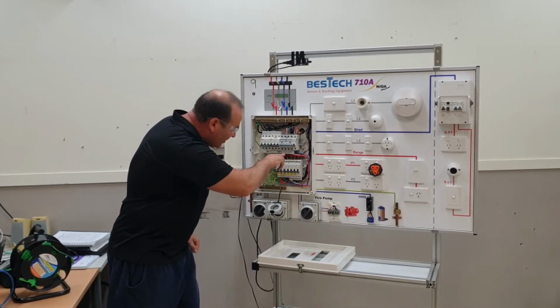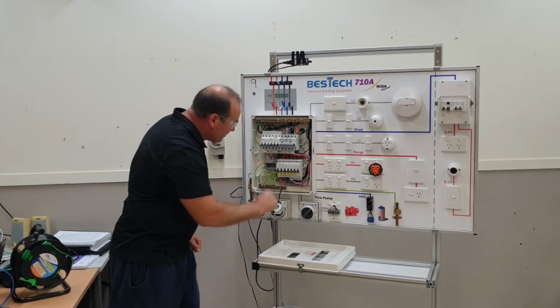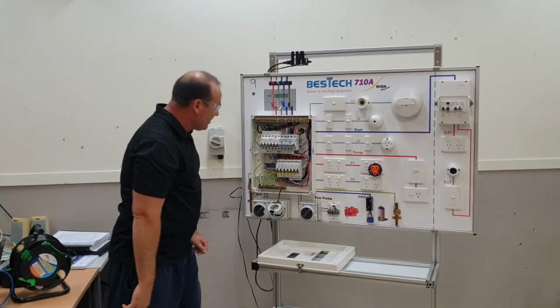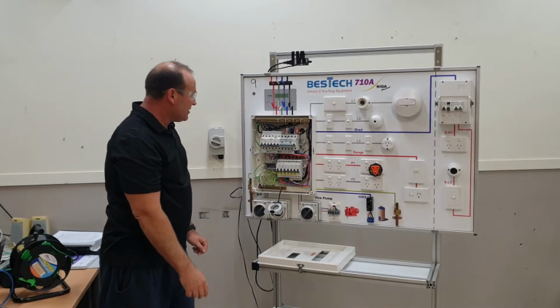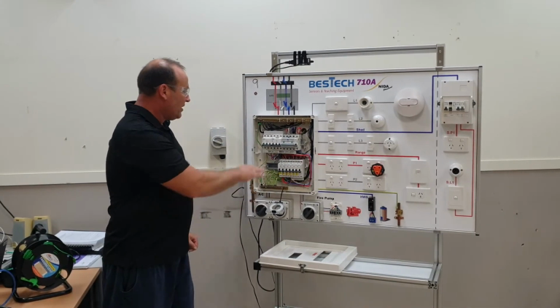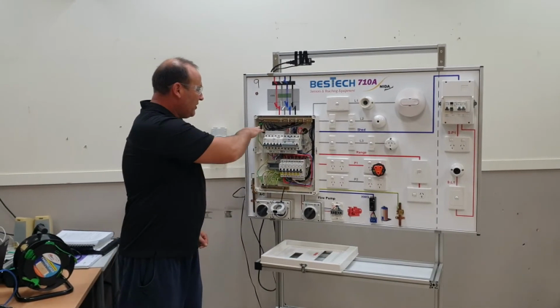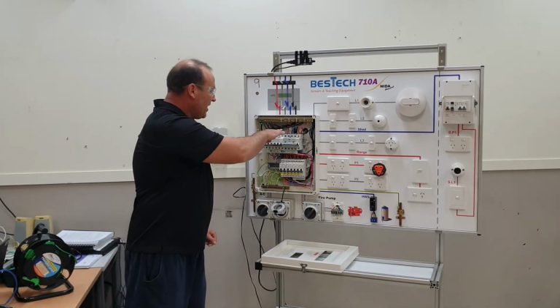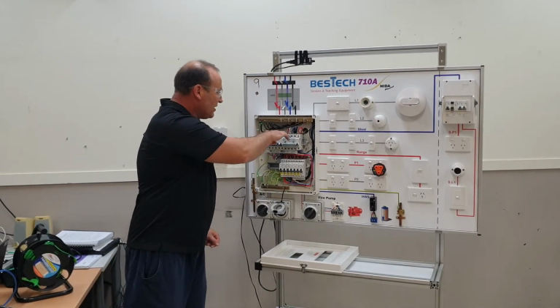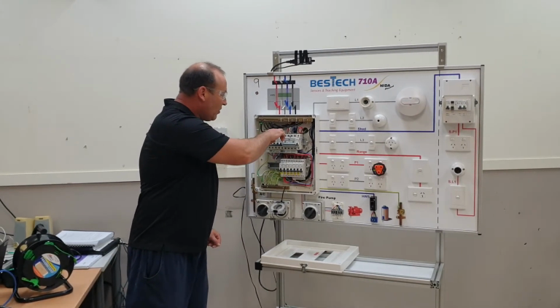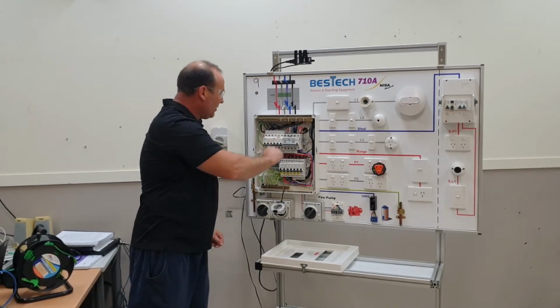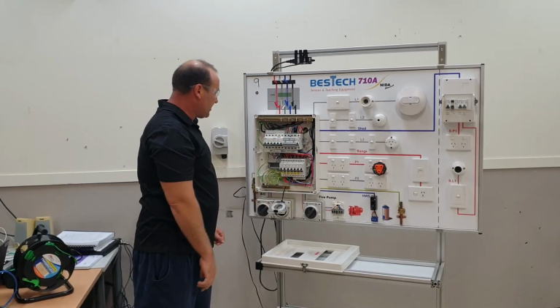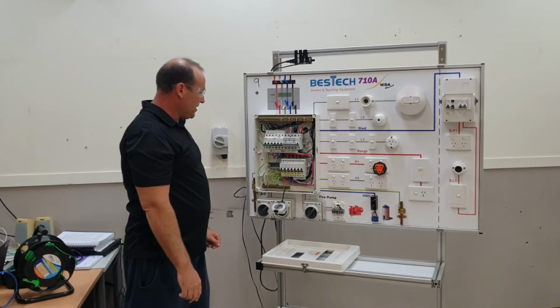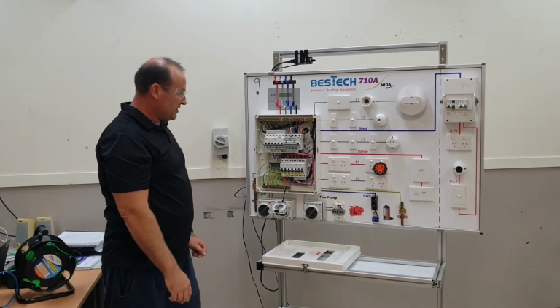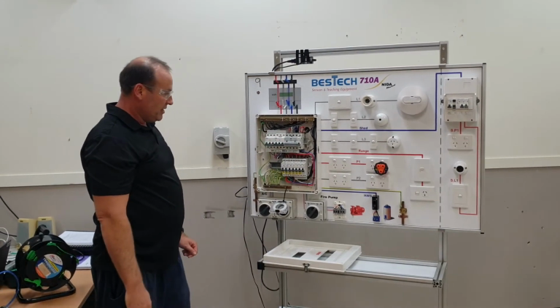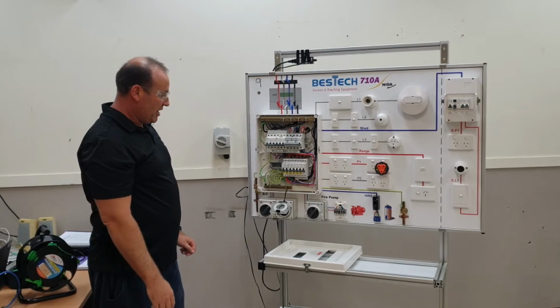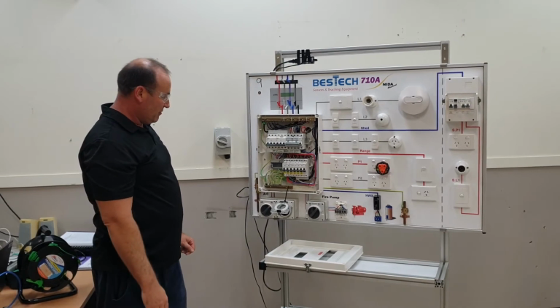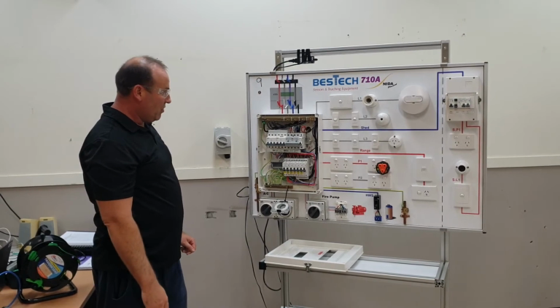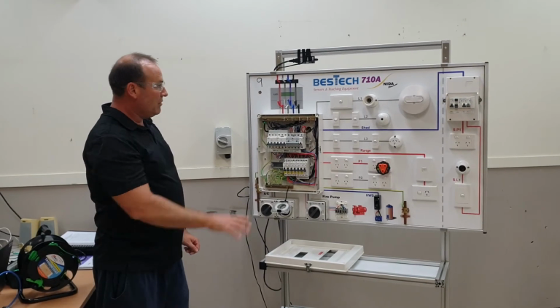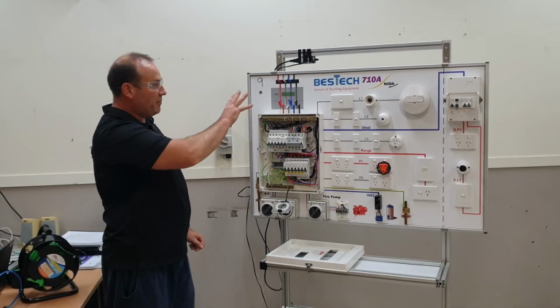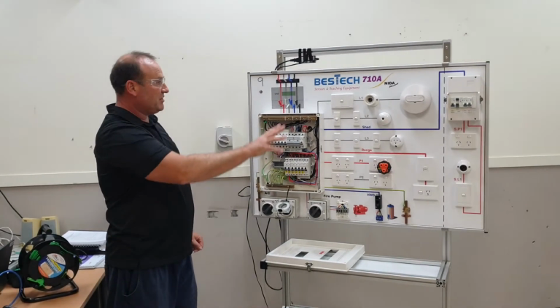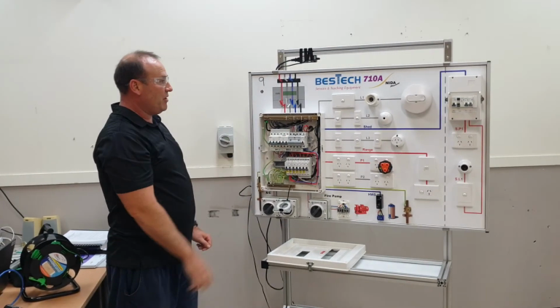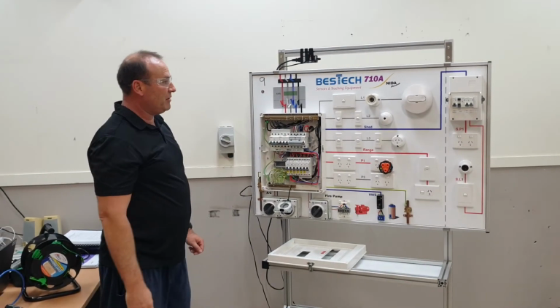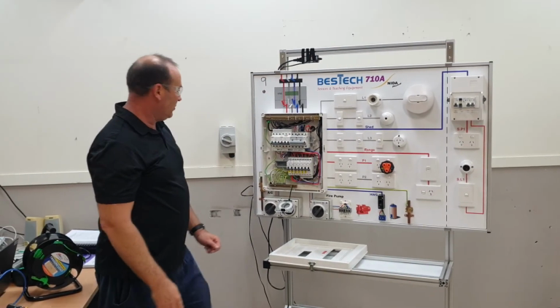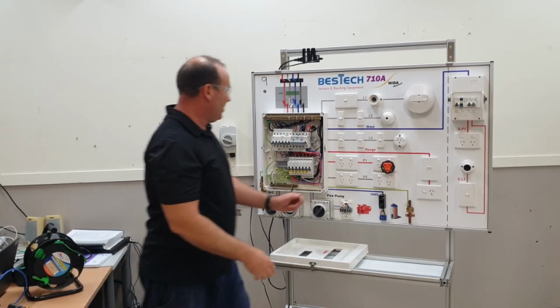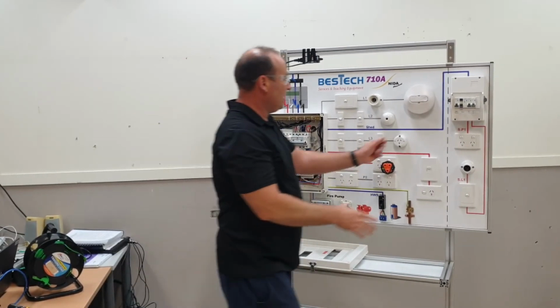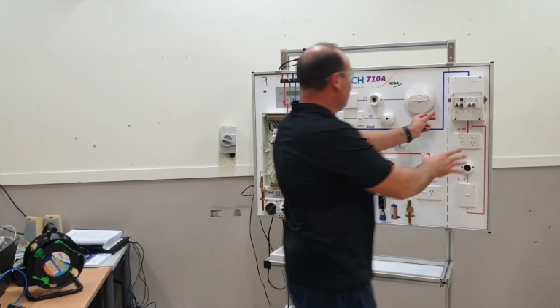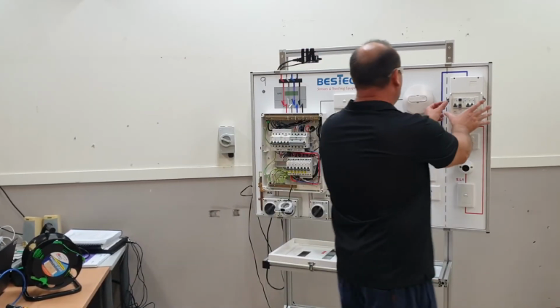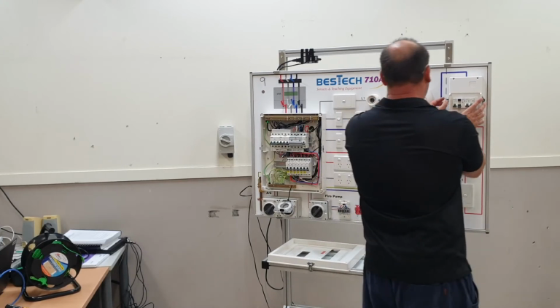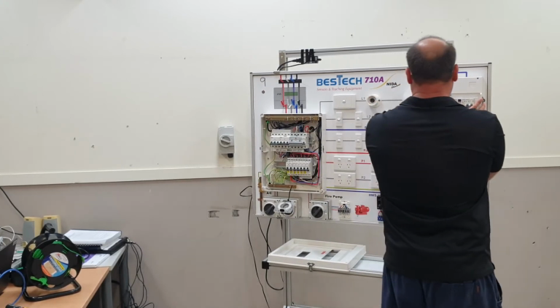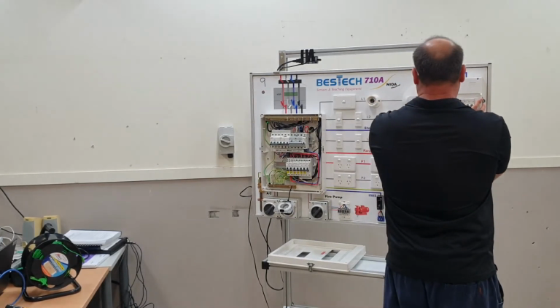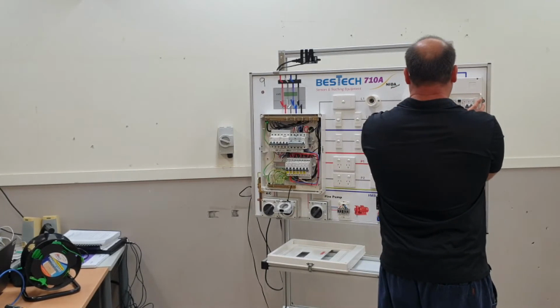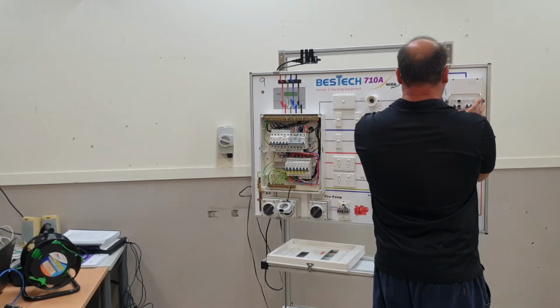All our pieces of equipment look in relatively good condition.